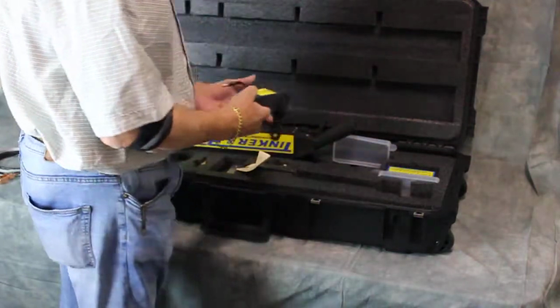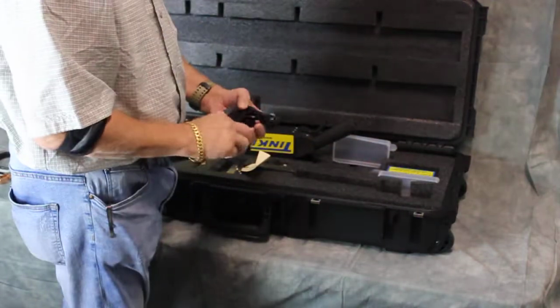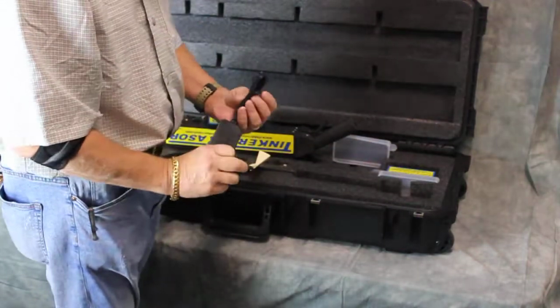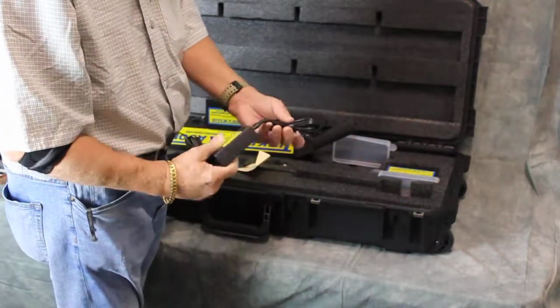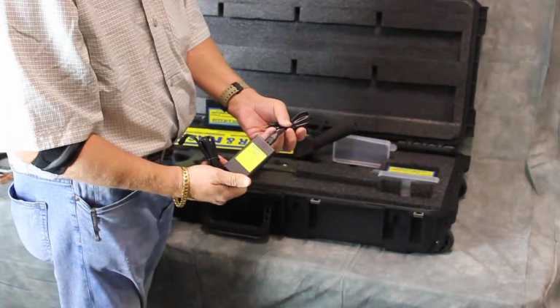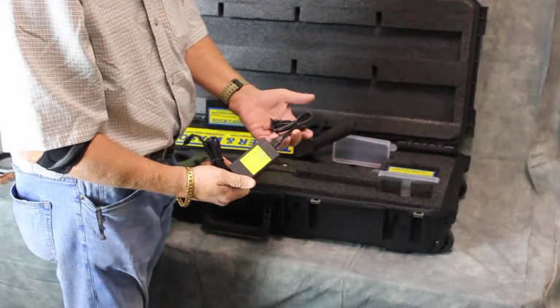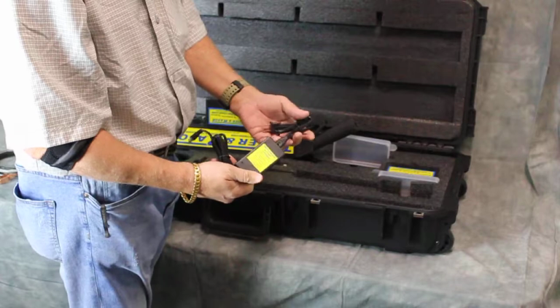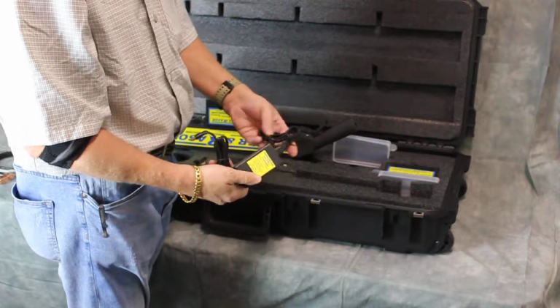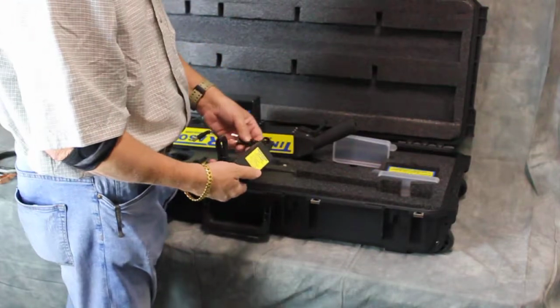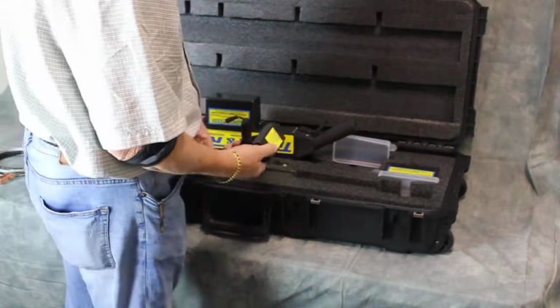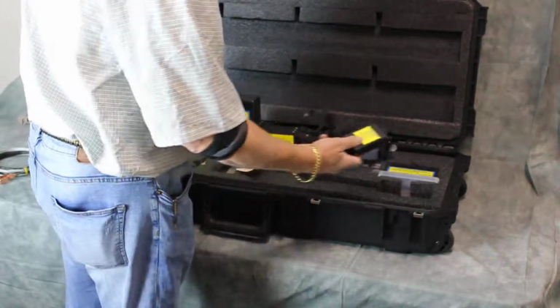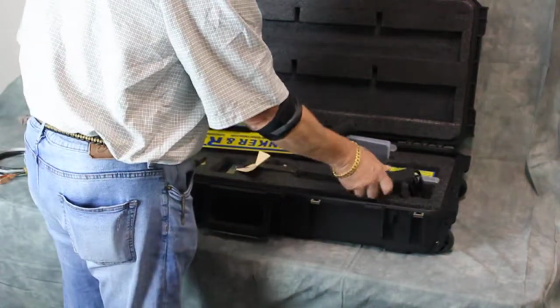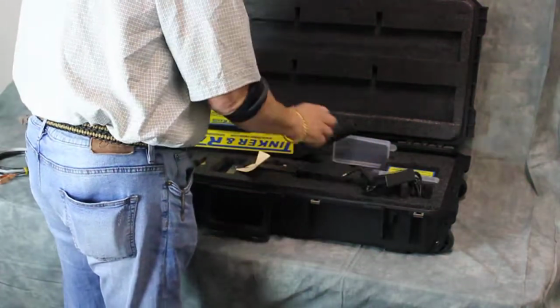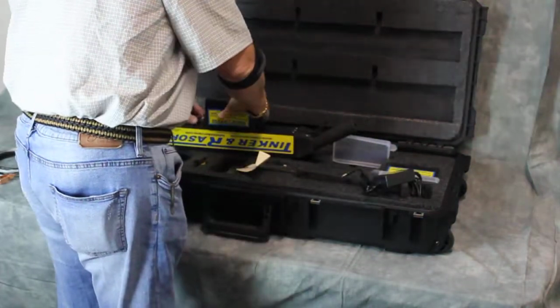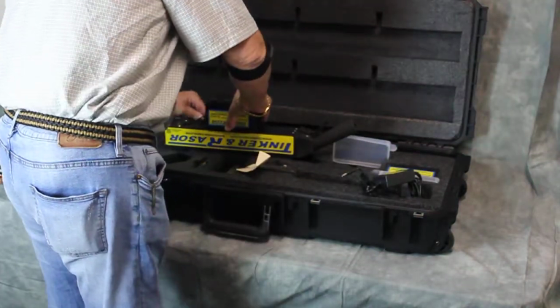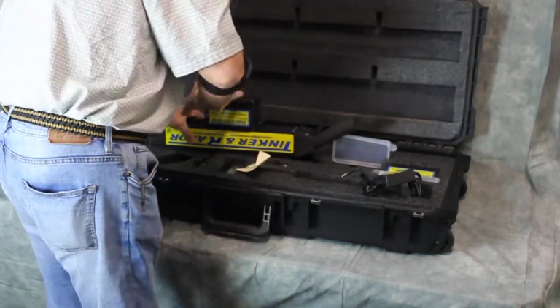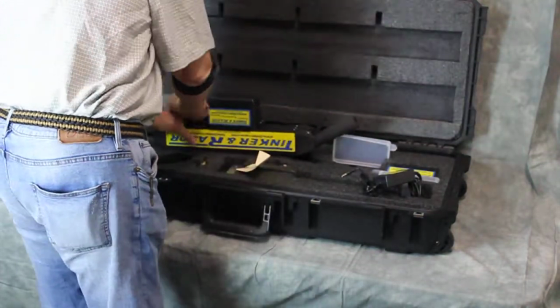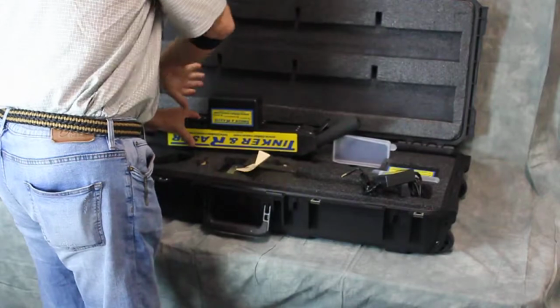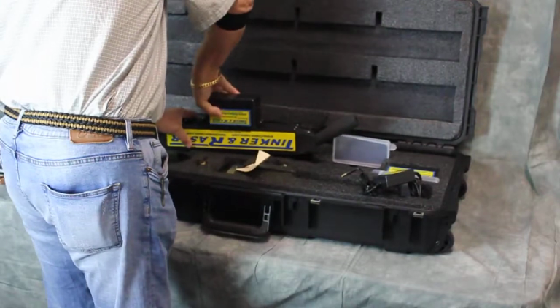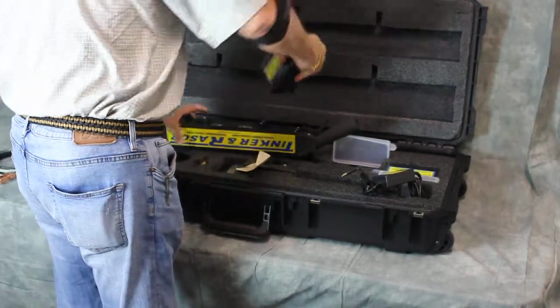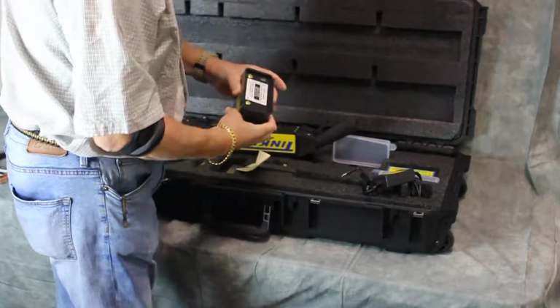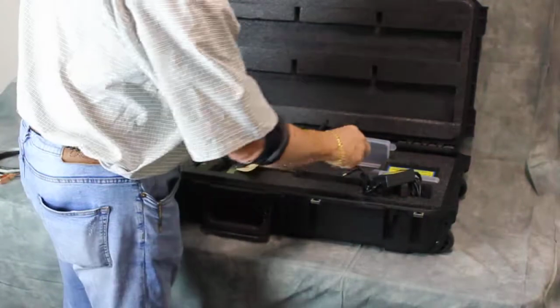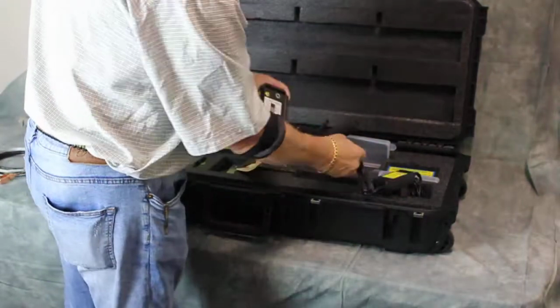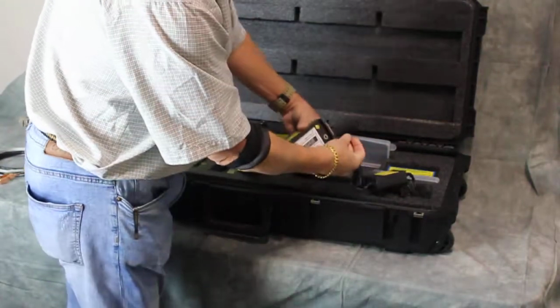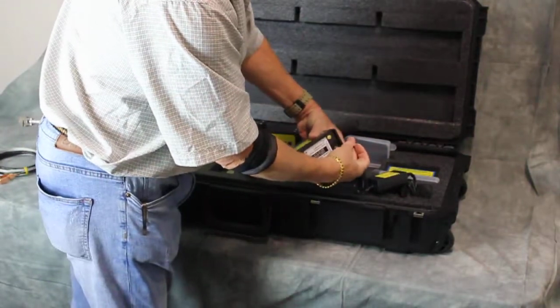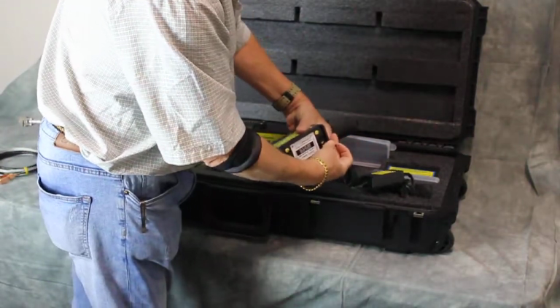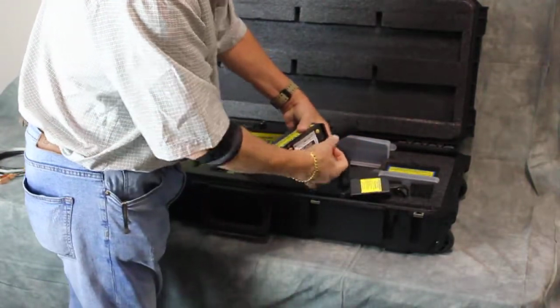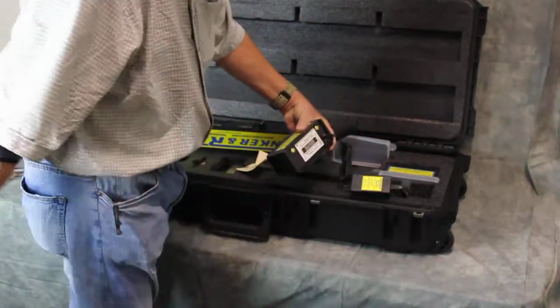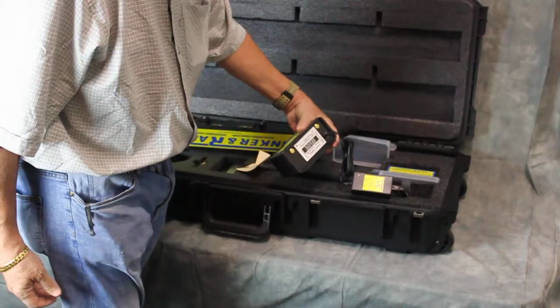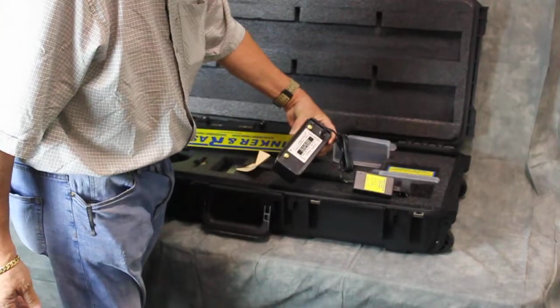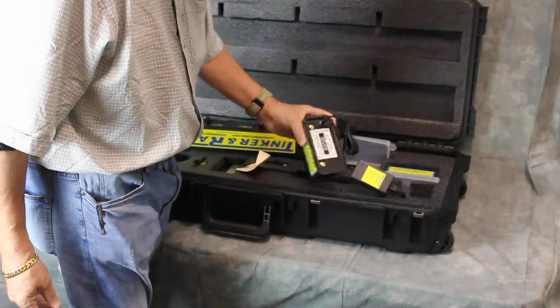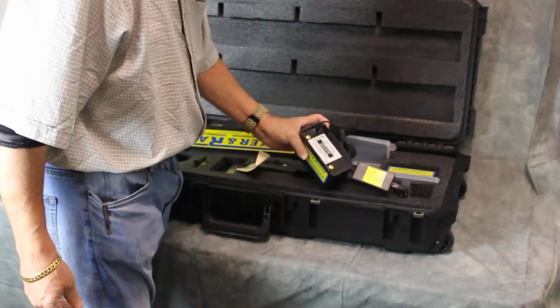This is our UL approved battery charger. It's pretty easy to plug into the wall, and it actually plugs right into the top of the battery — makes it very easy.